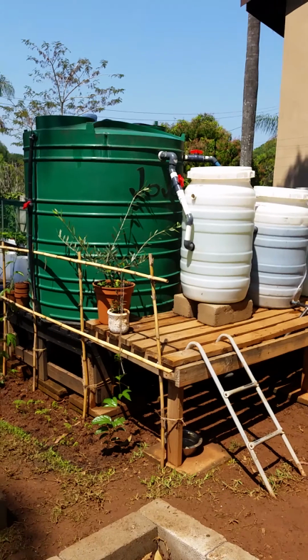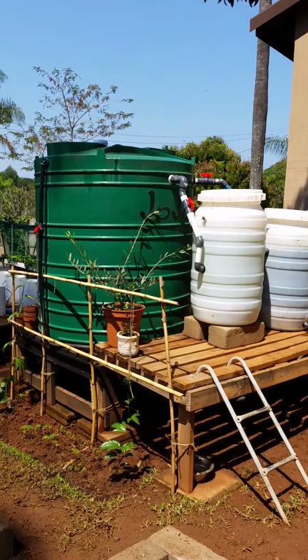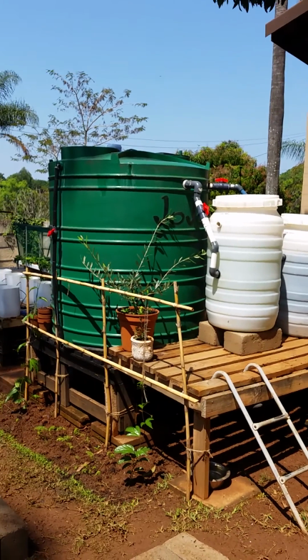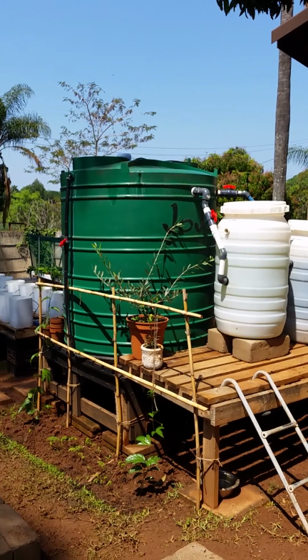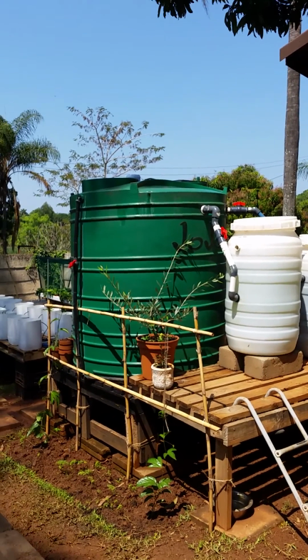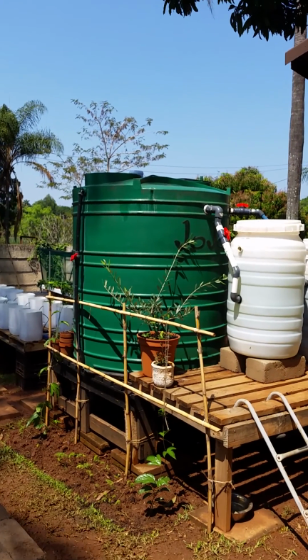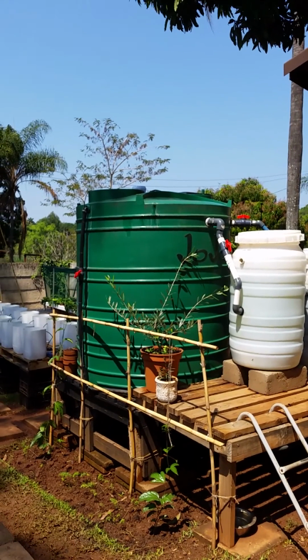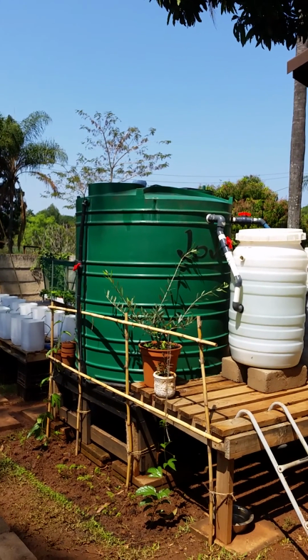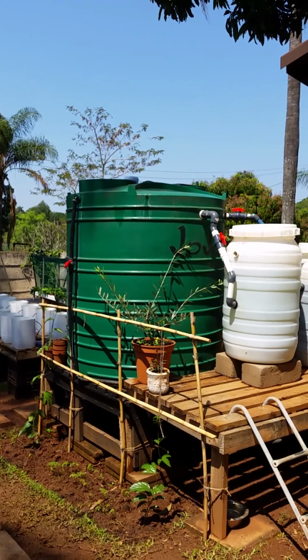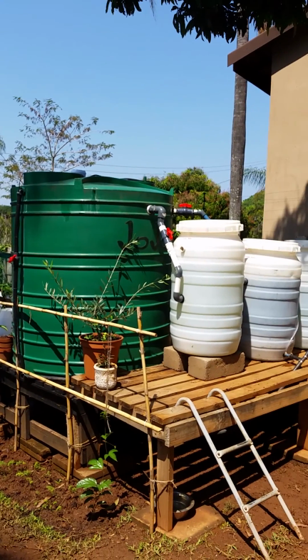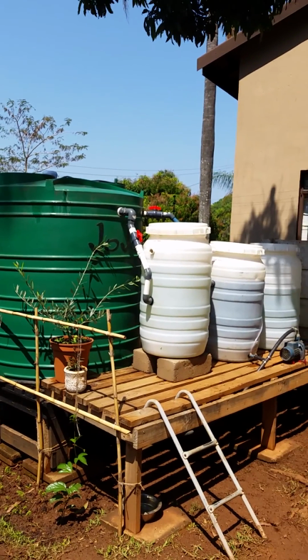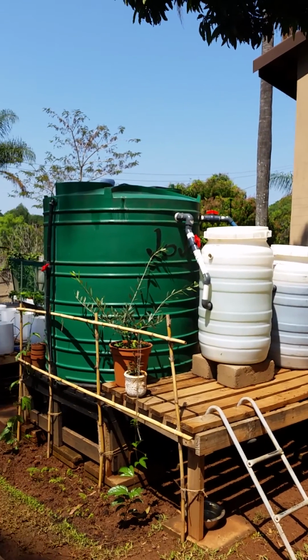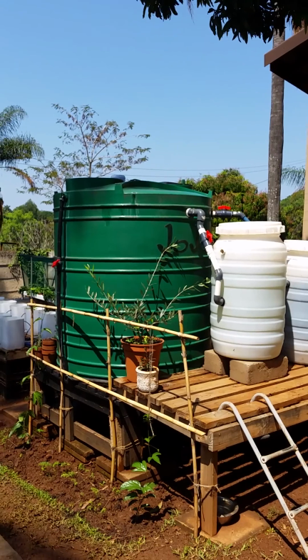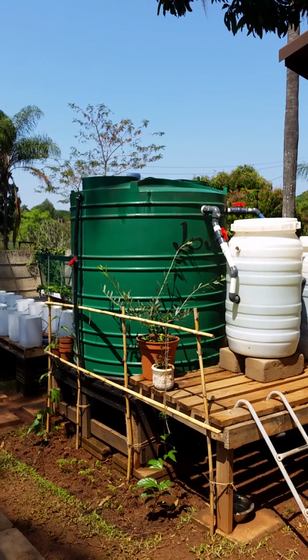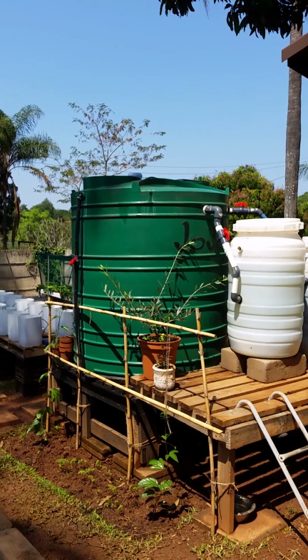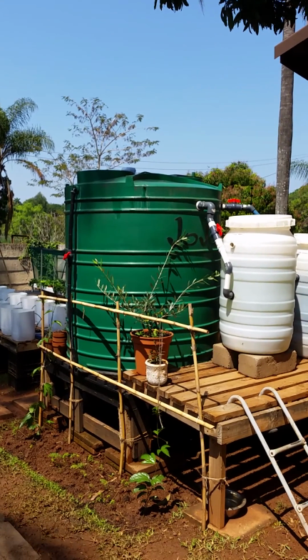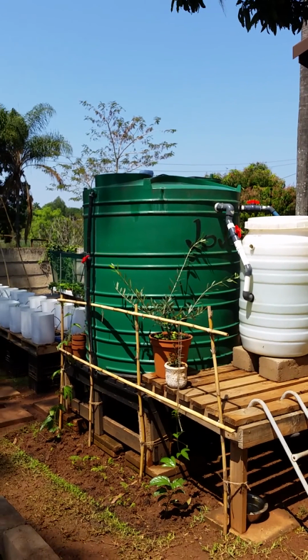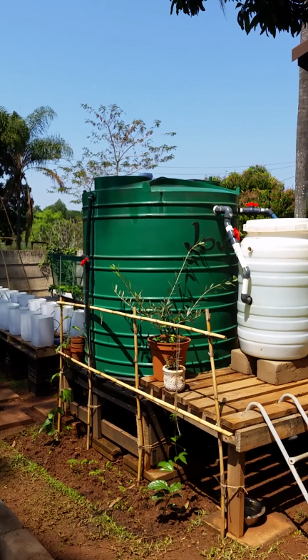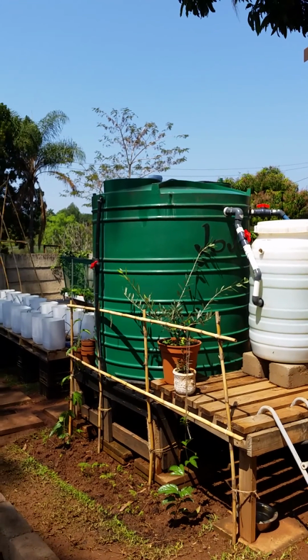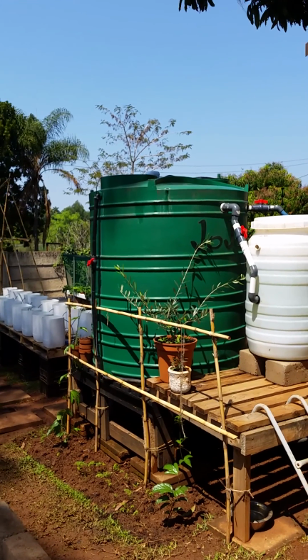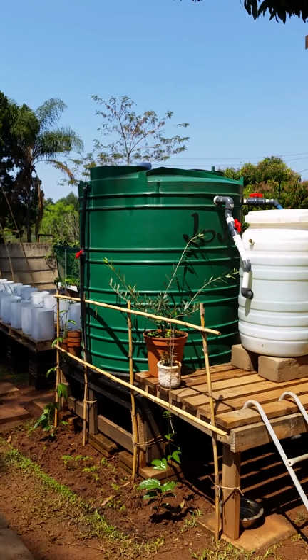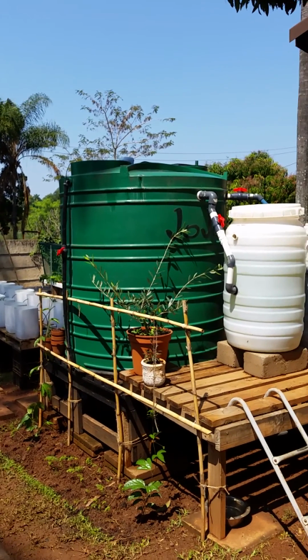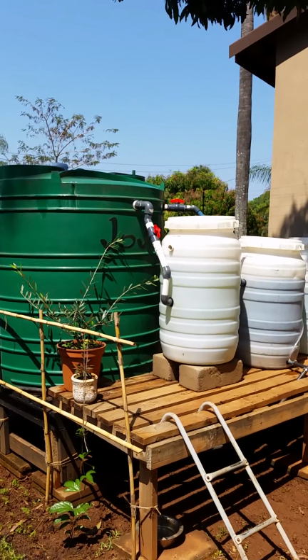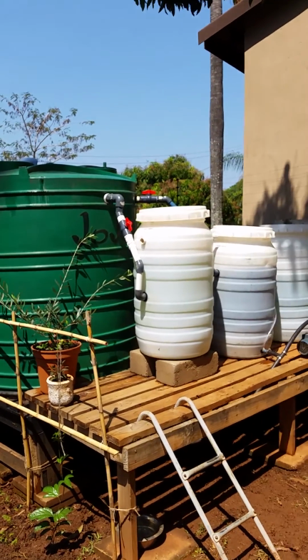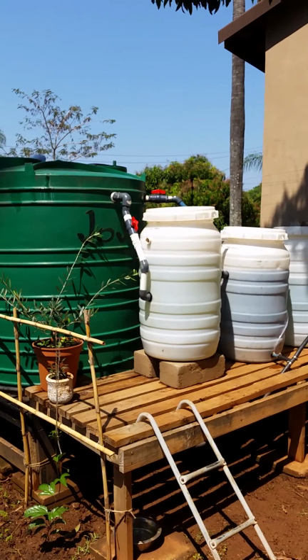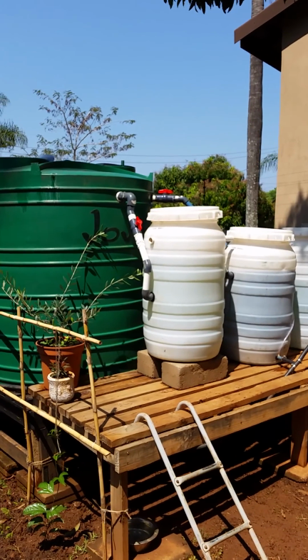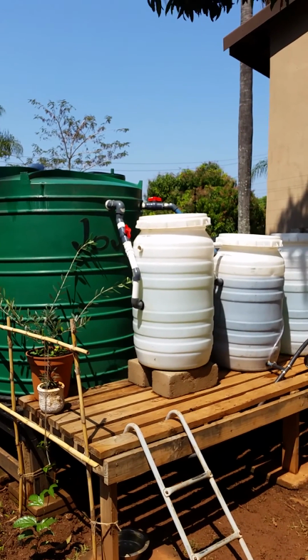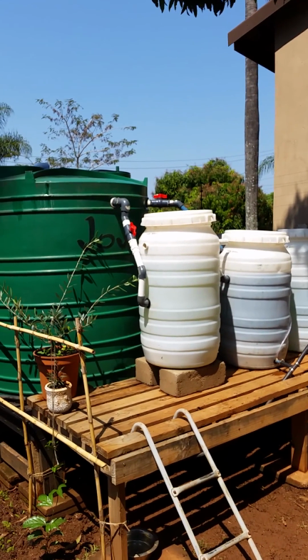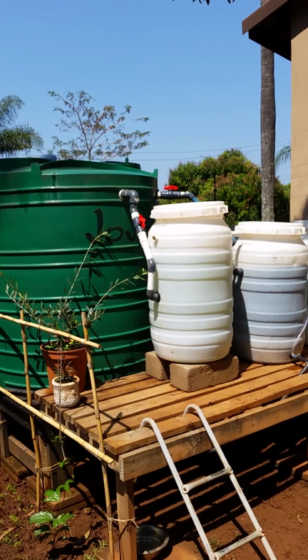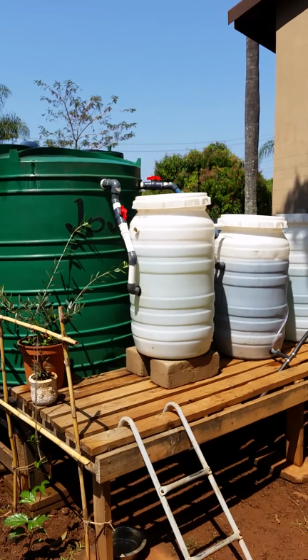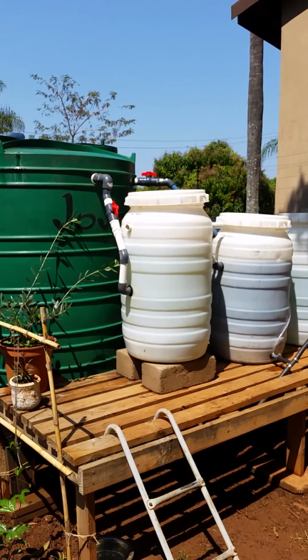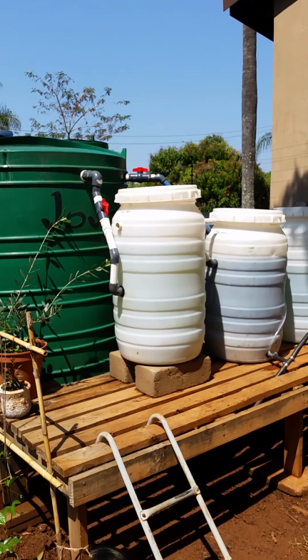Here's a quick tour of my dual loop aquaponics system. The green tank there is my fish tank — 2200 liters, holds 150 tilapia. The next white tank is my radial flow filter.